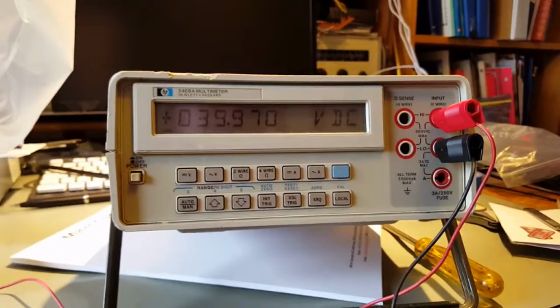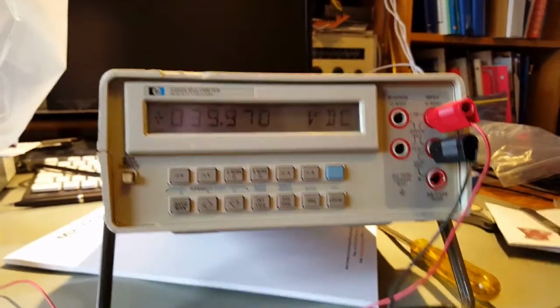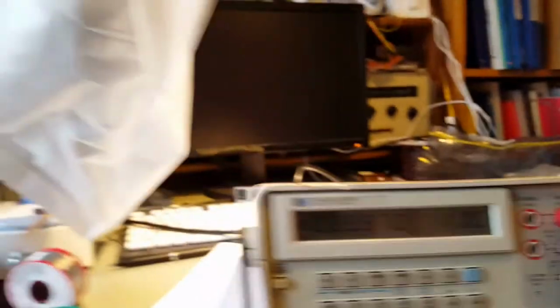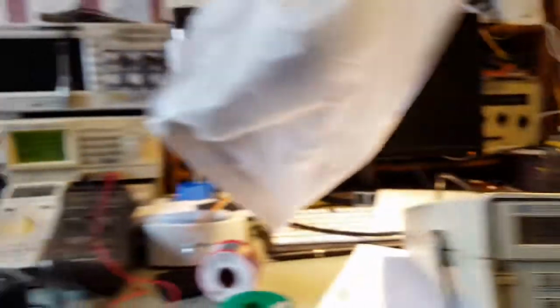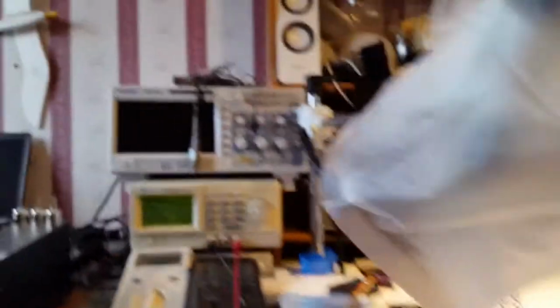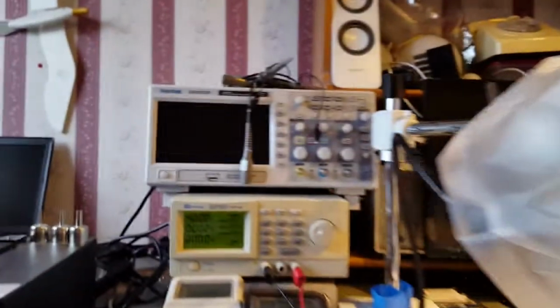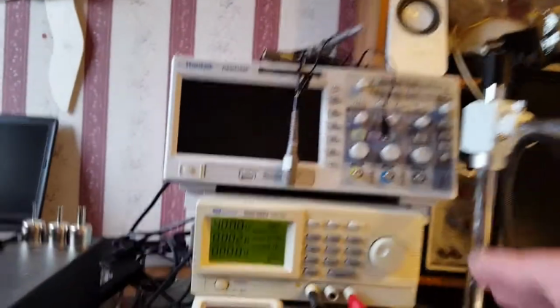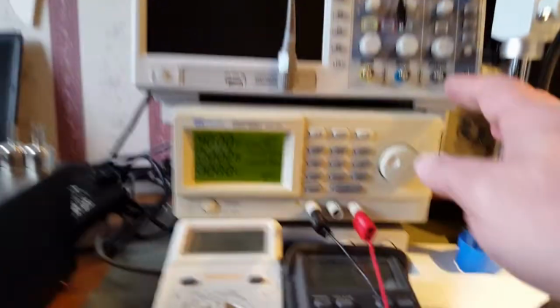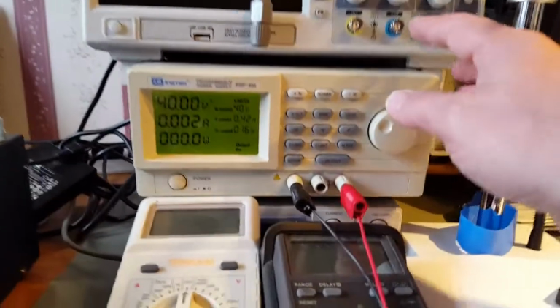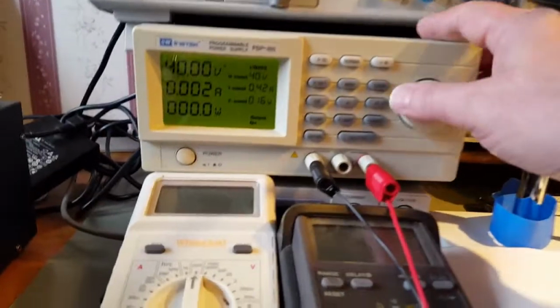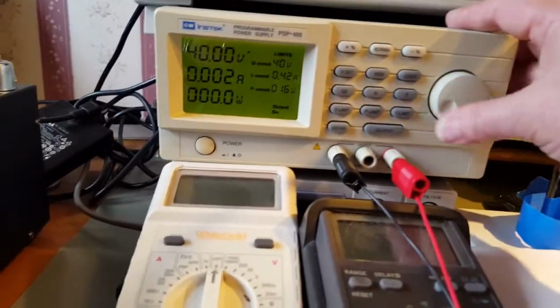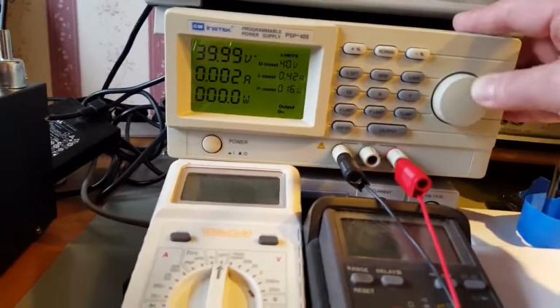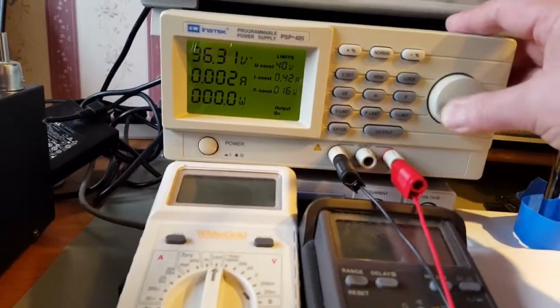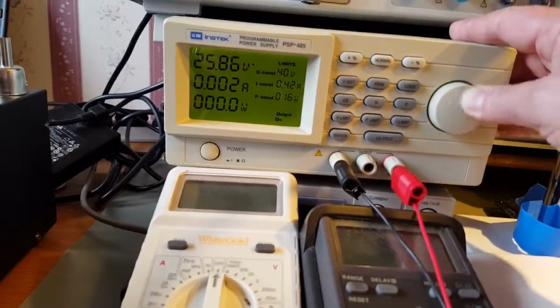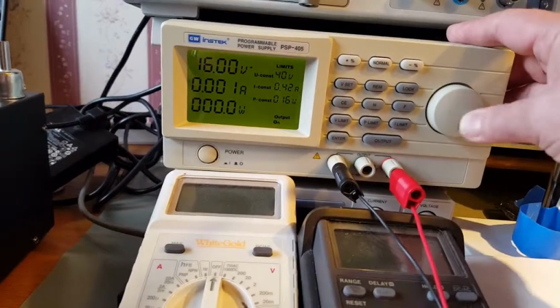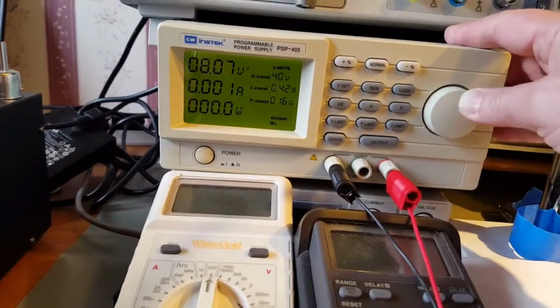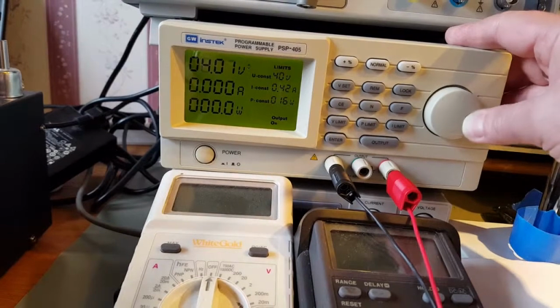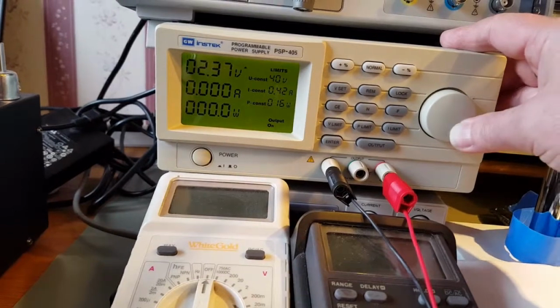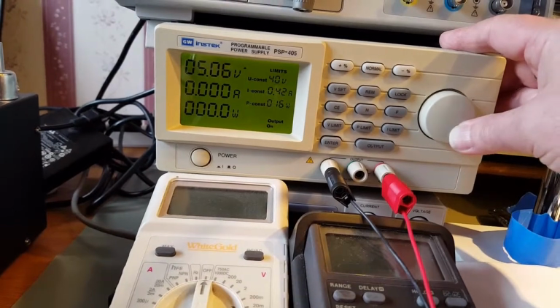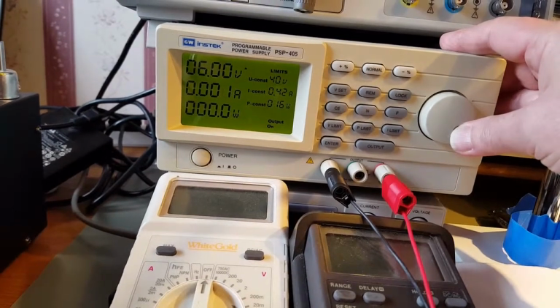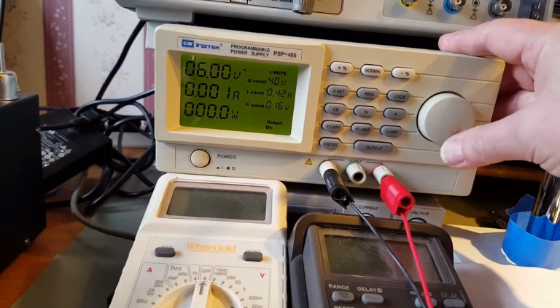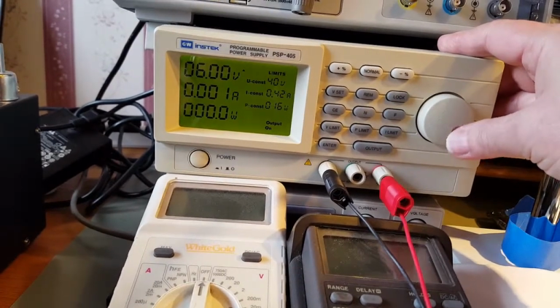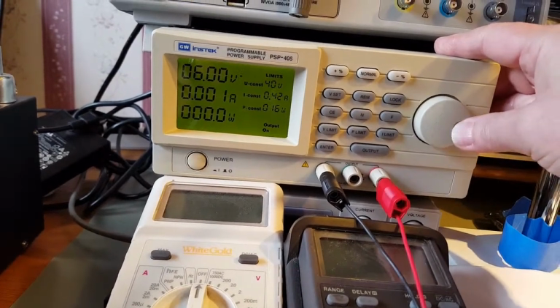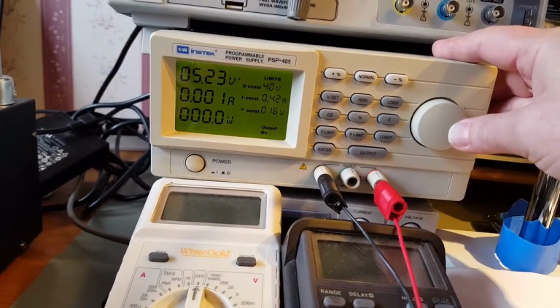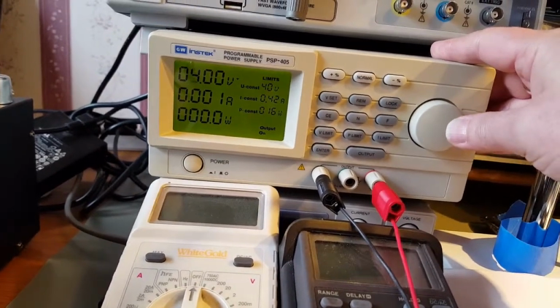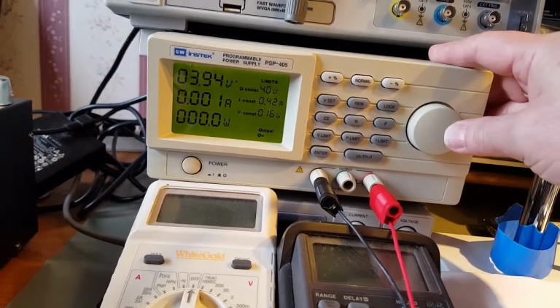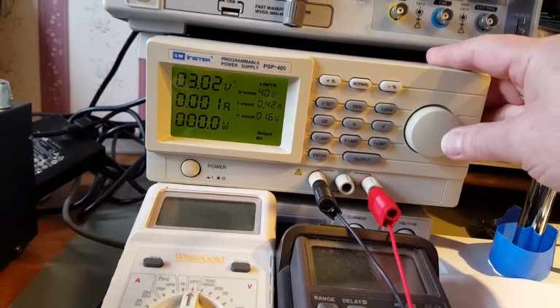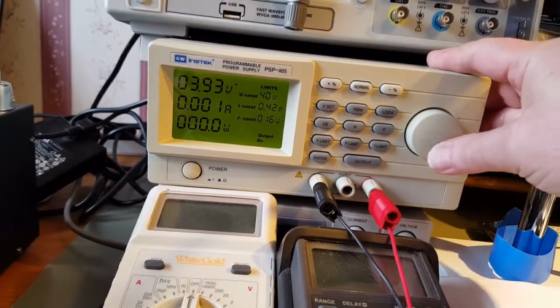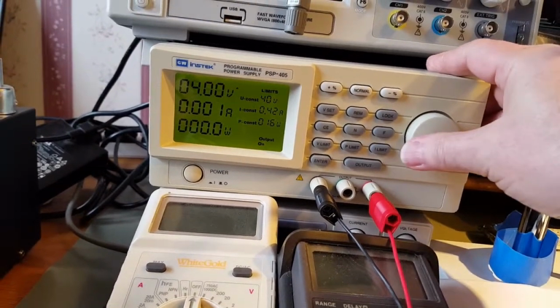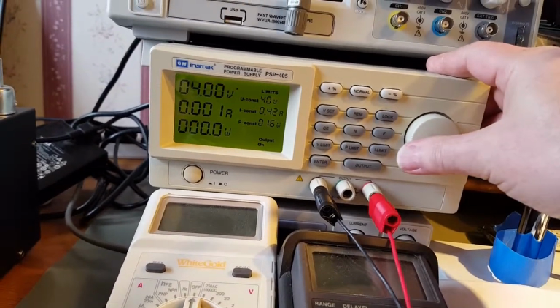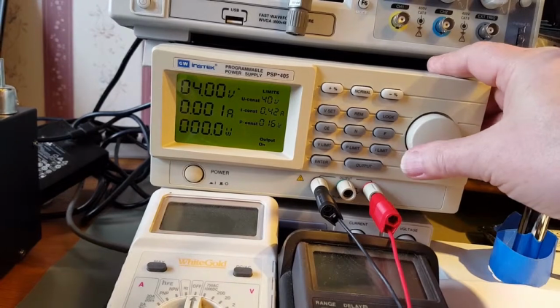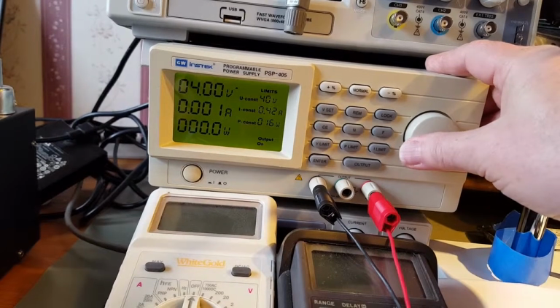The only other option is to wind this back down to a sensible range. I might tell it about 5 volts because I use 5 volts a fair bit.